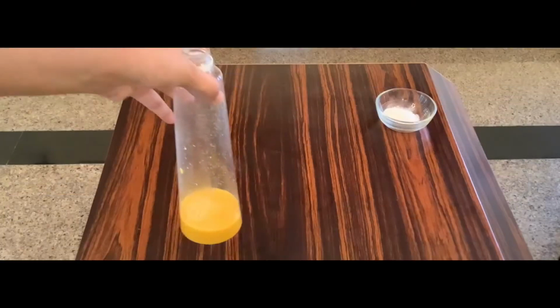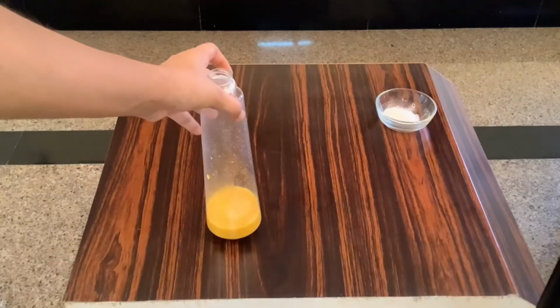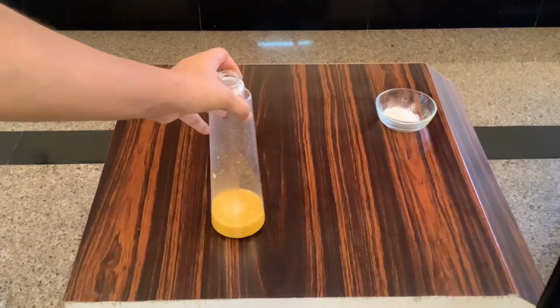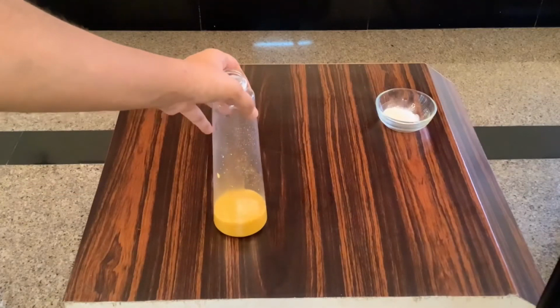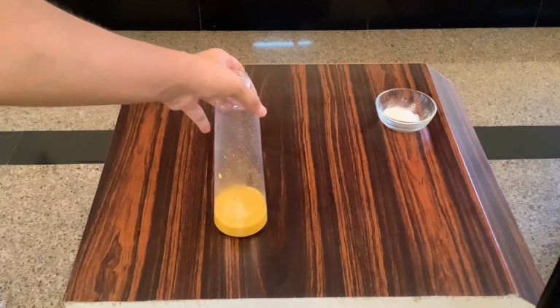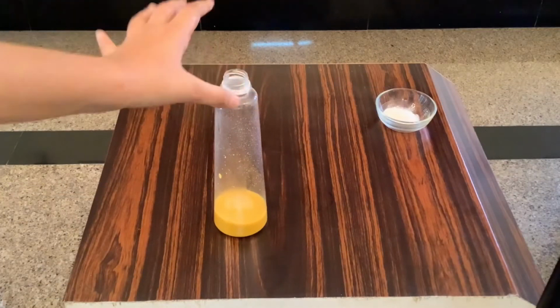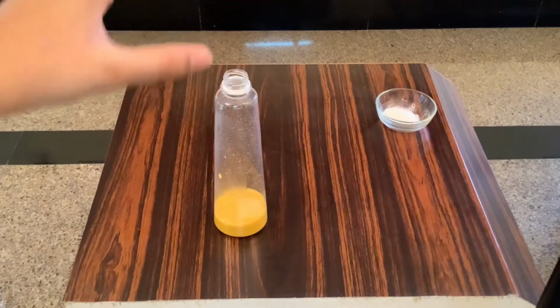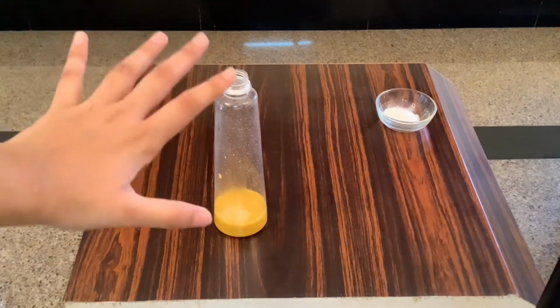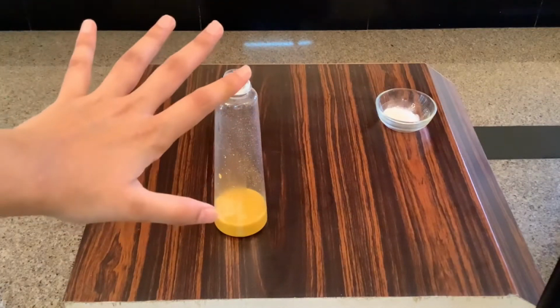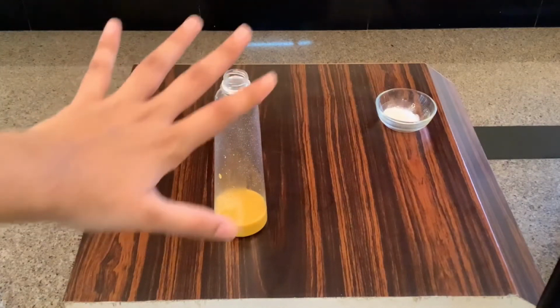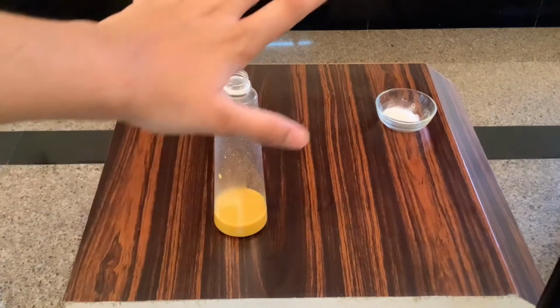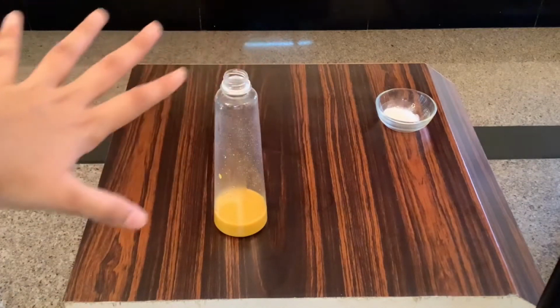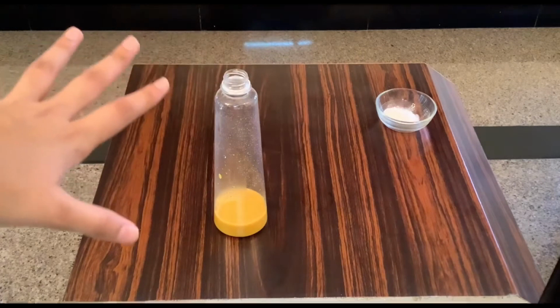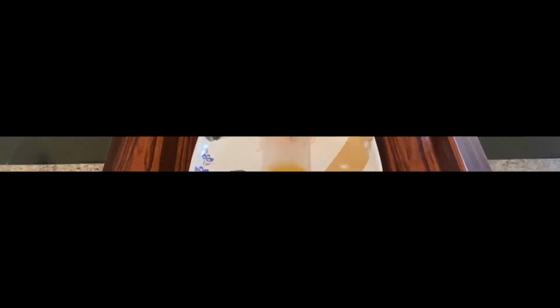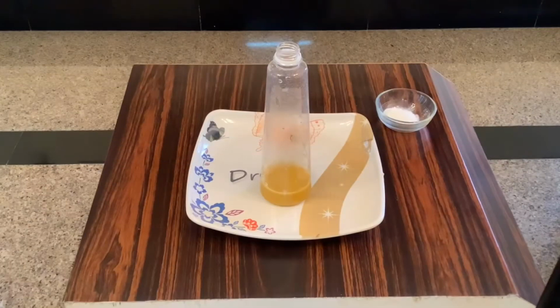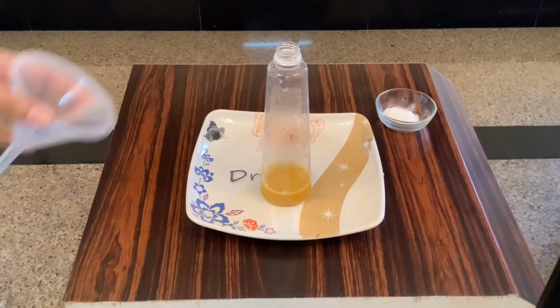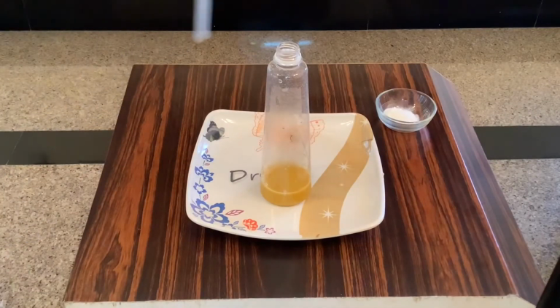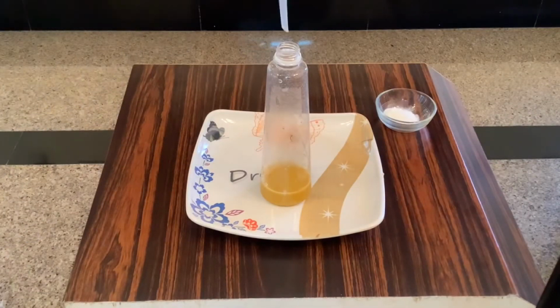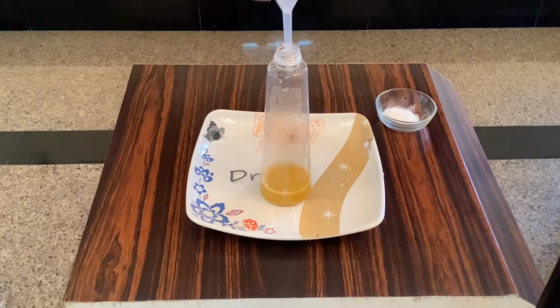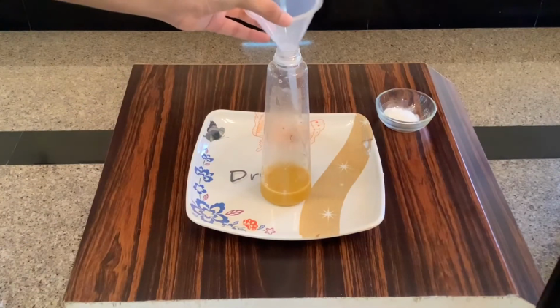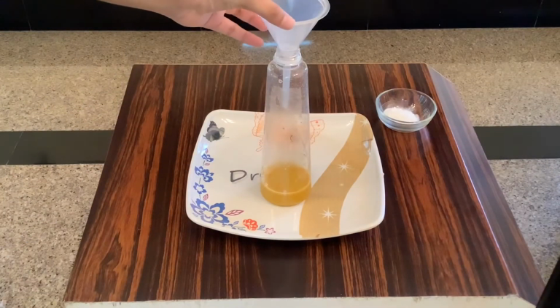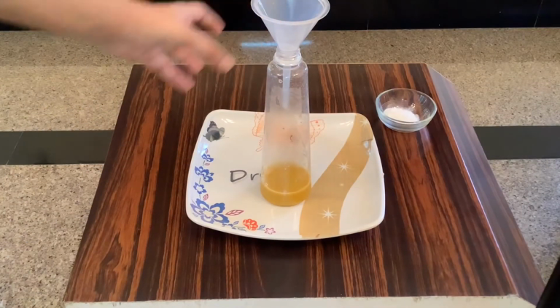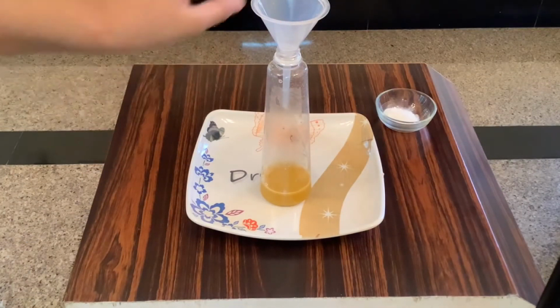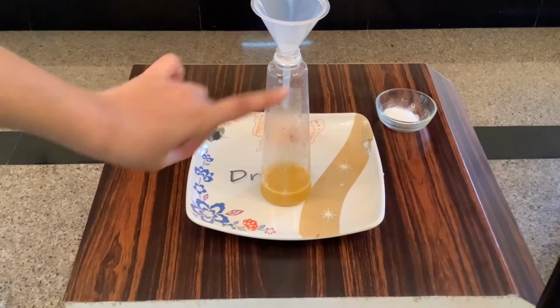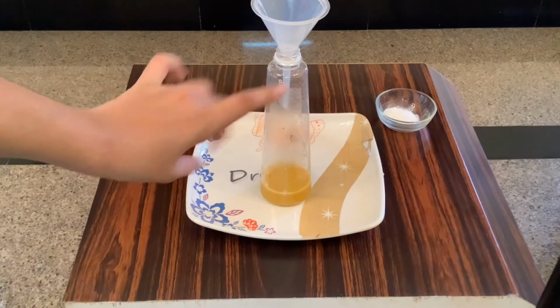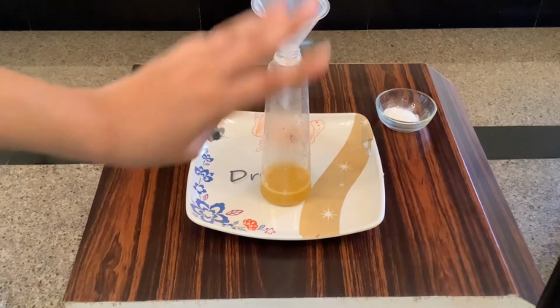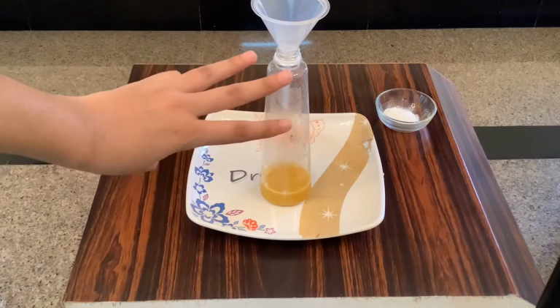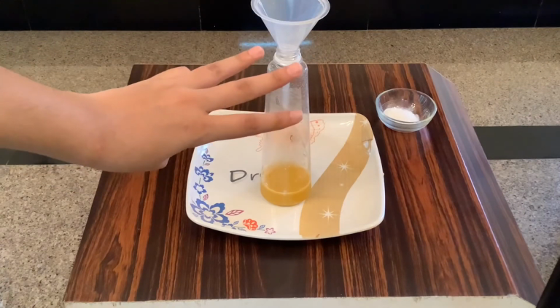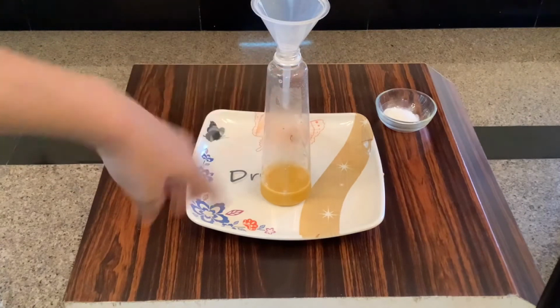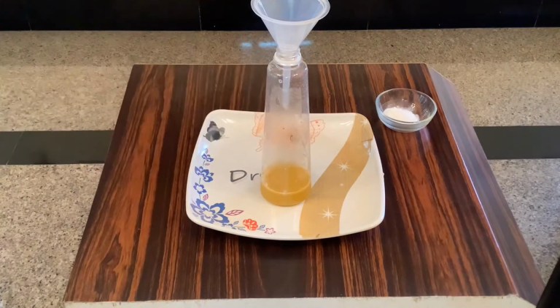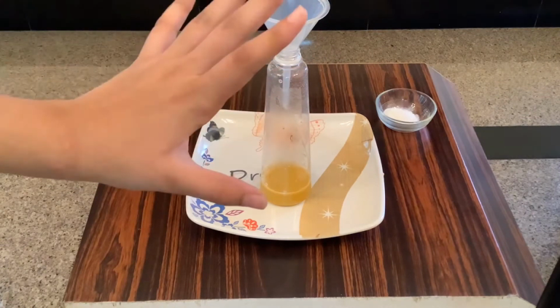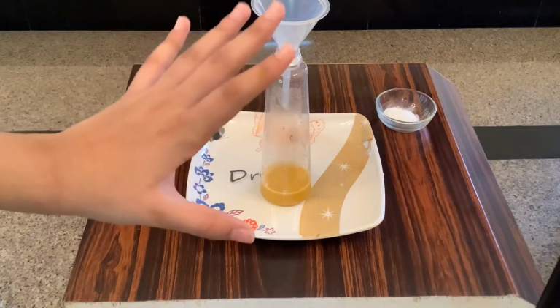To this, add in the dishwashing liquid and again swirl this. Now comes the messy part, so make sure you have a protected surface. After you have dried the funnel, place it in the bottle and add in the three tablespoonfuls of baking soda.